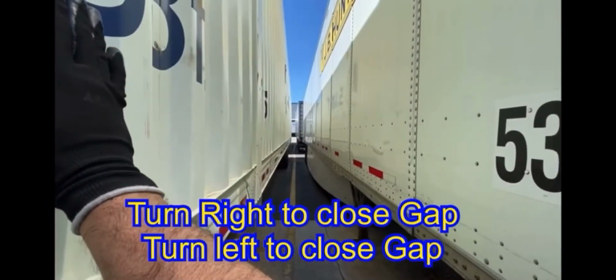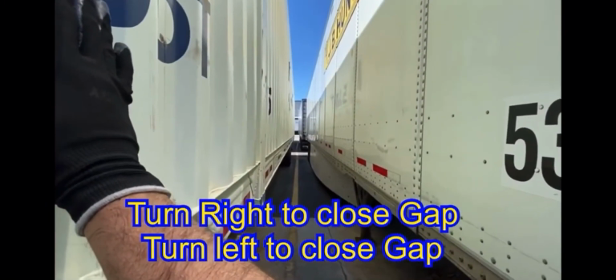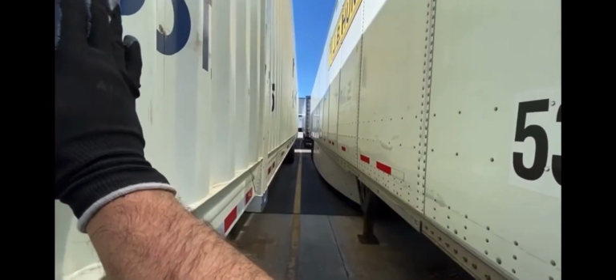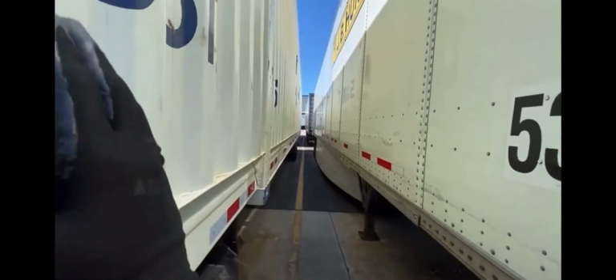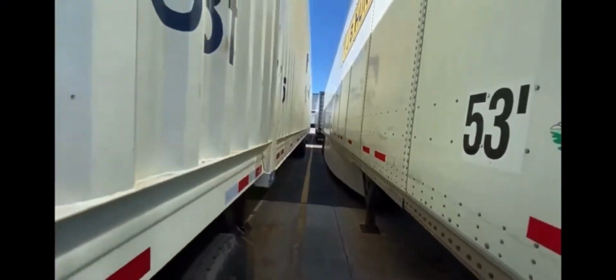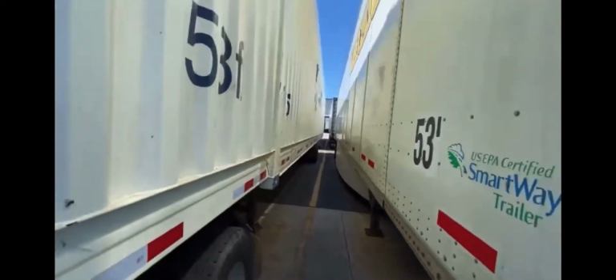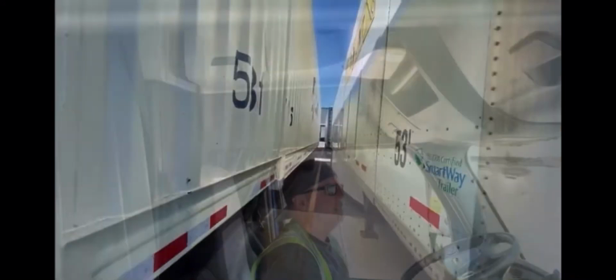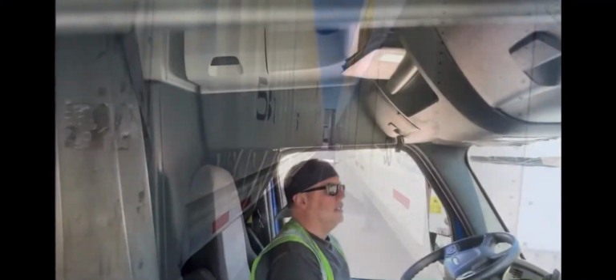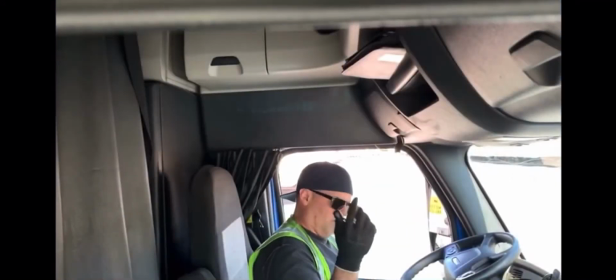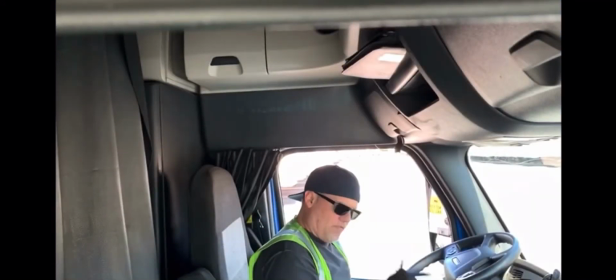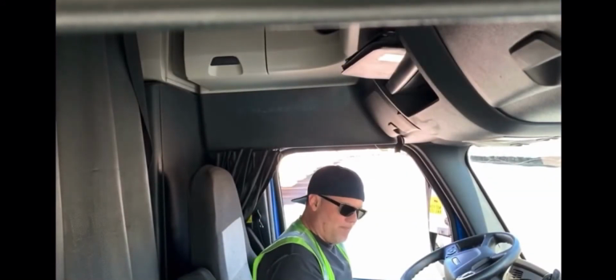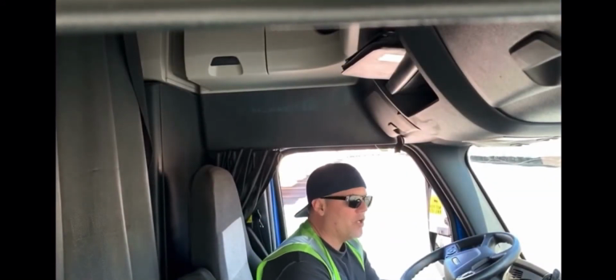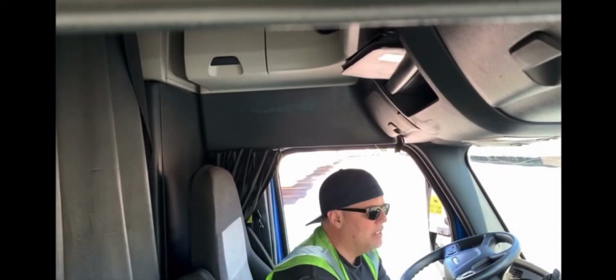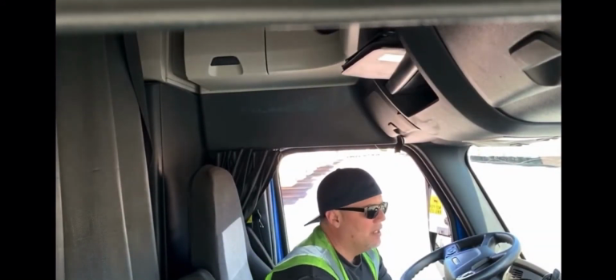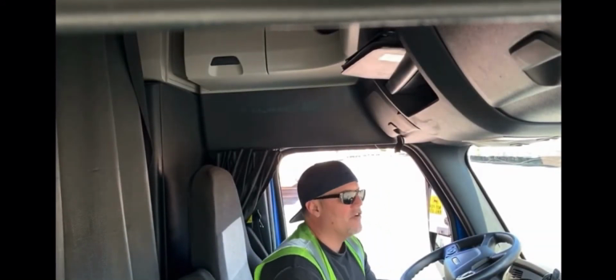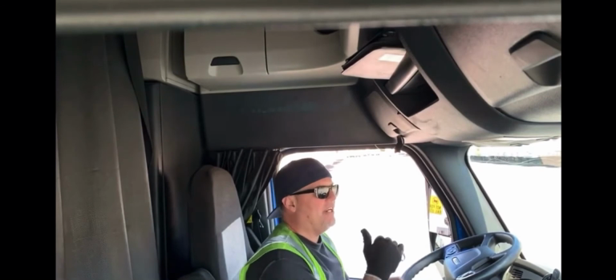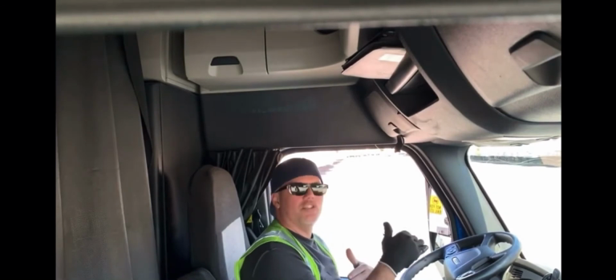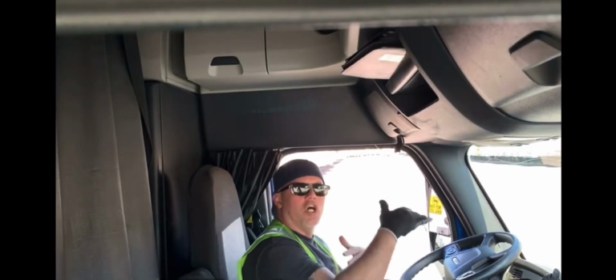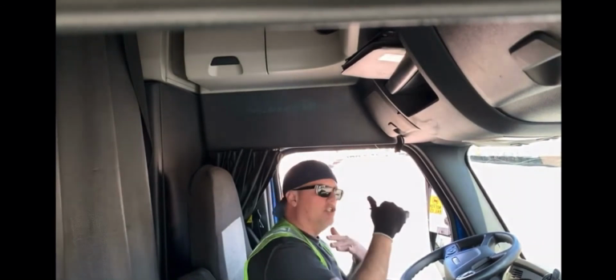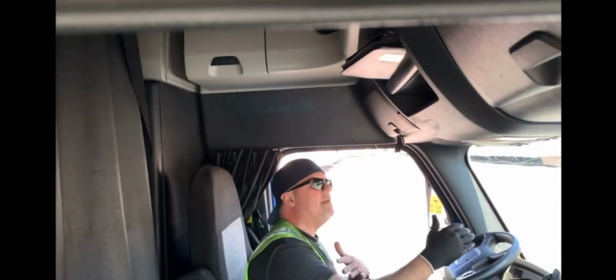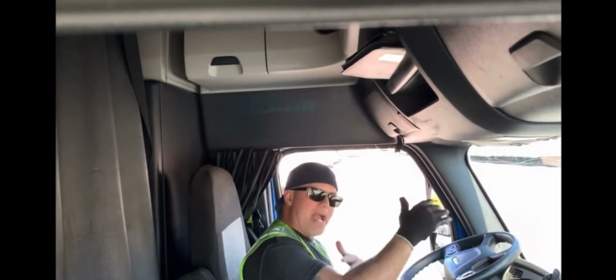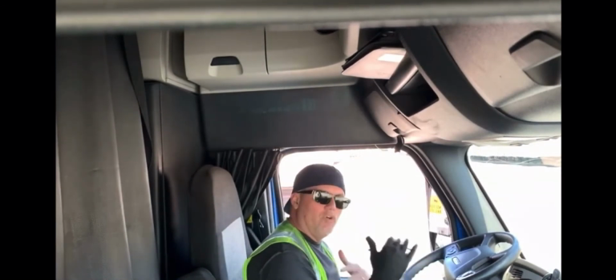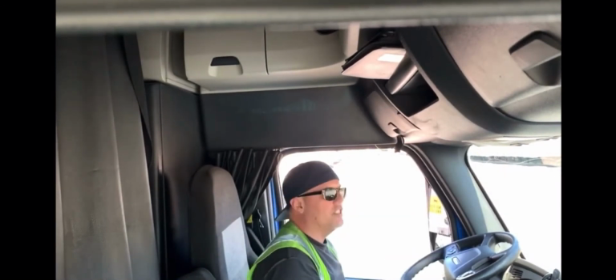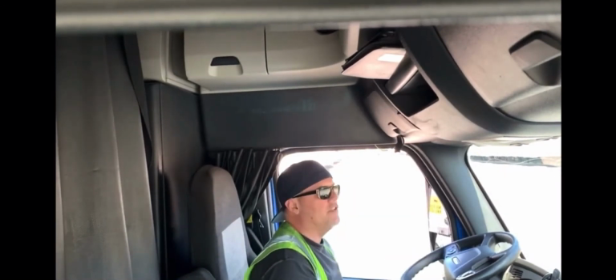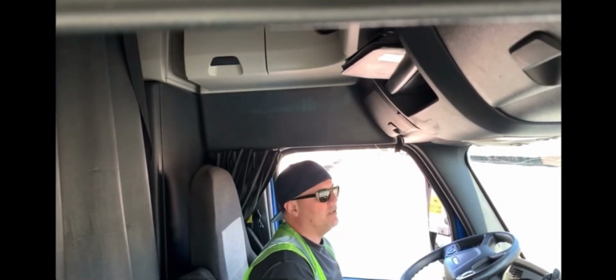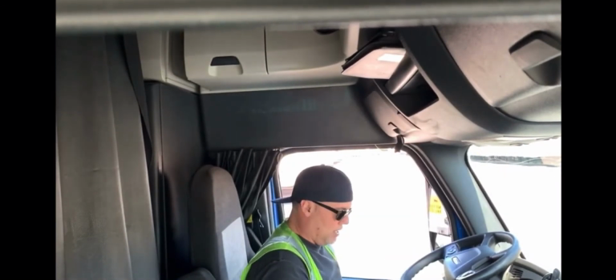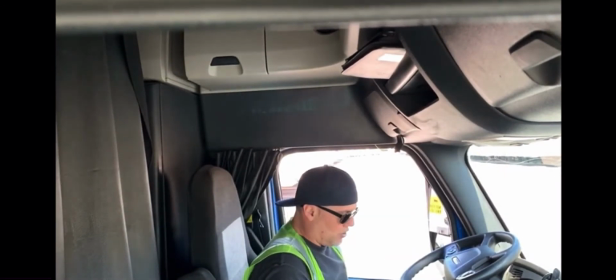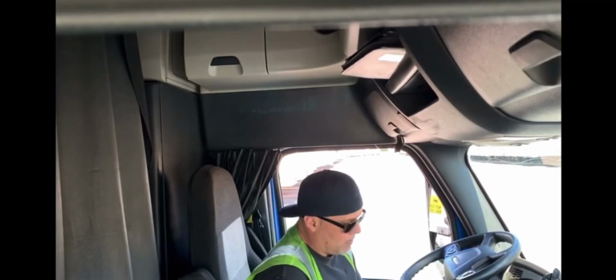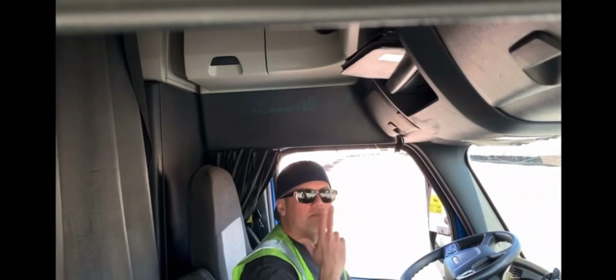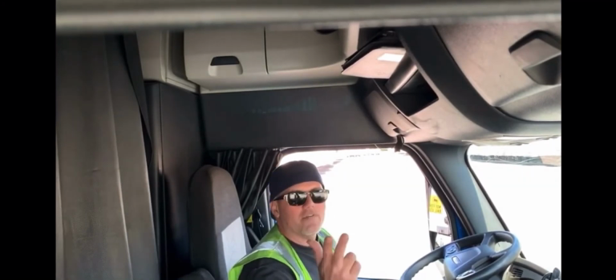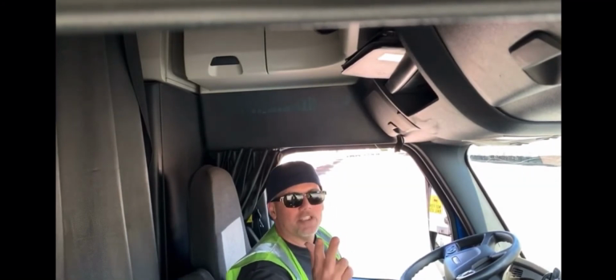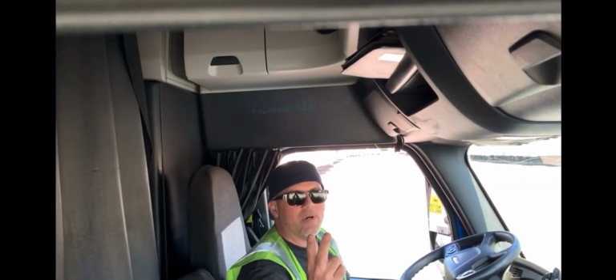So that's where the gap is. If you keep looking further in my videos, you'll see more backing maneuvers. This one's for you today. Love y'all, God bless y'all, thanks for watching.